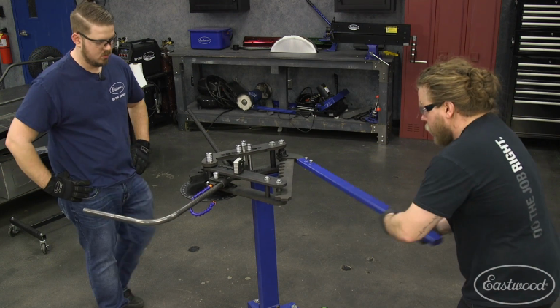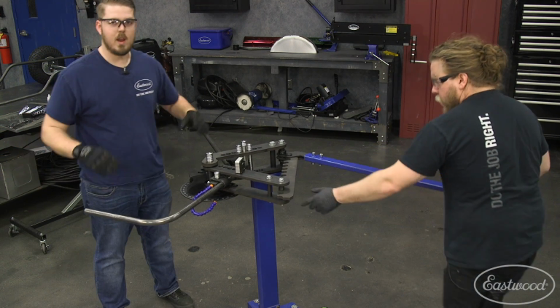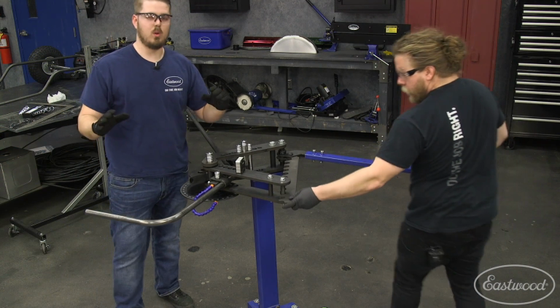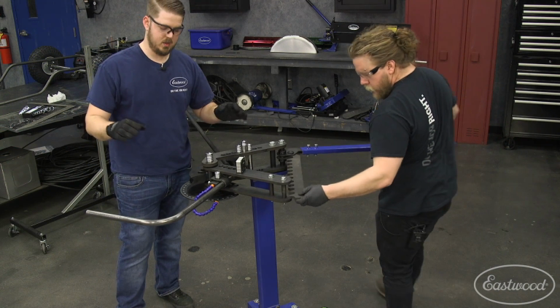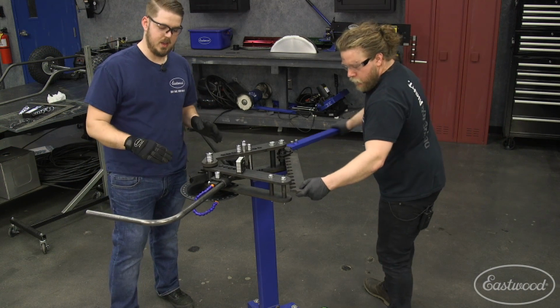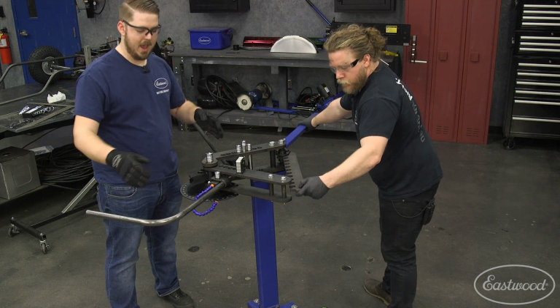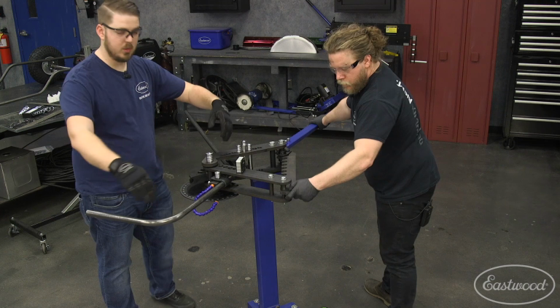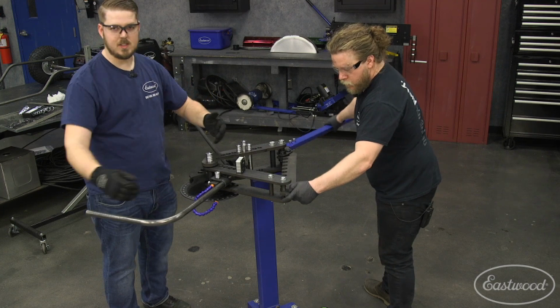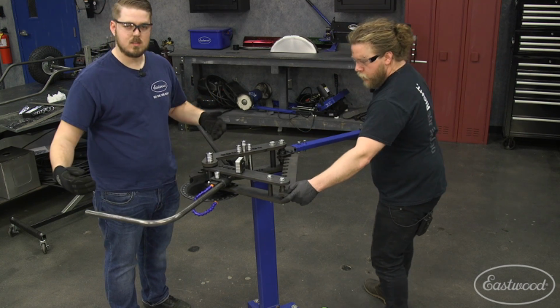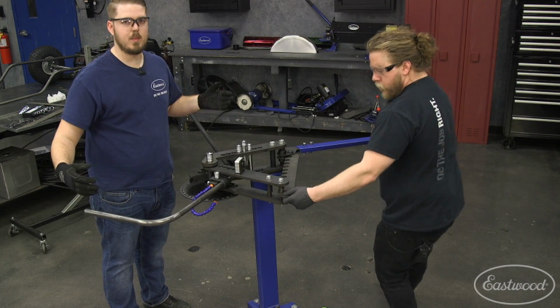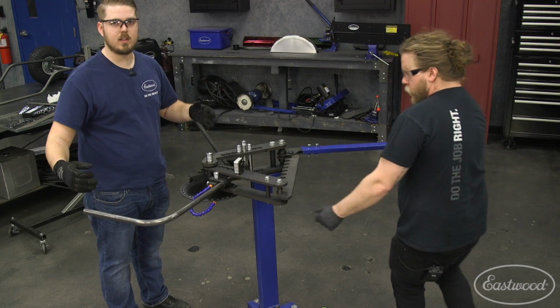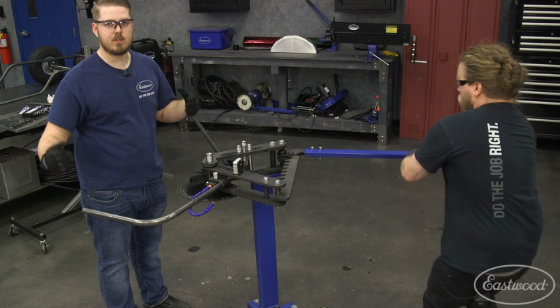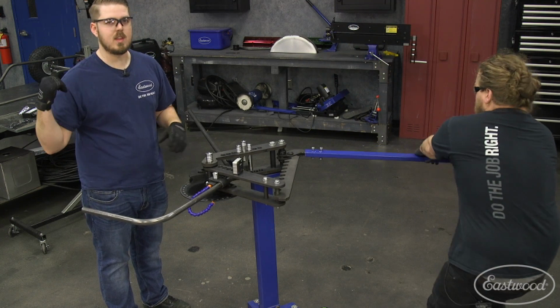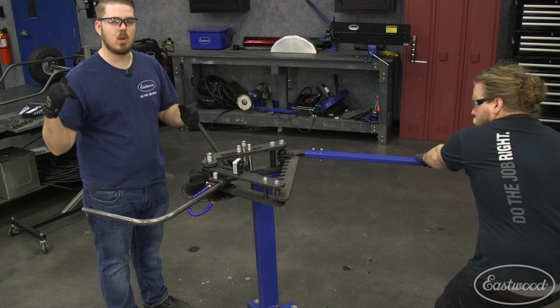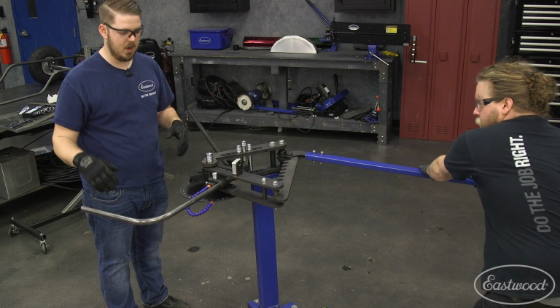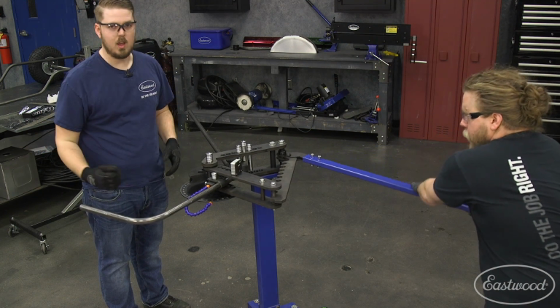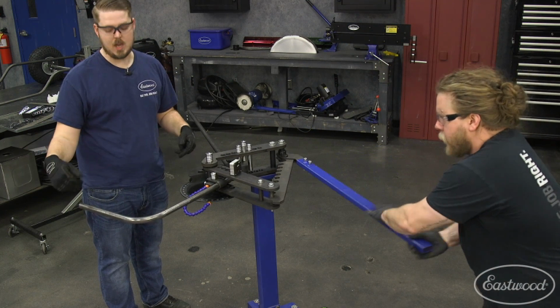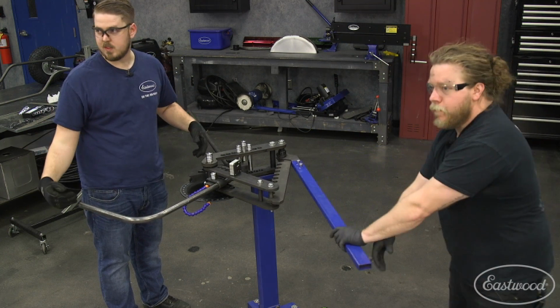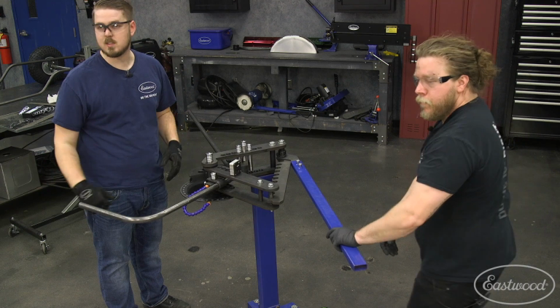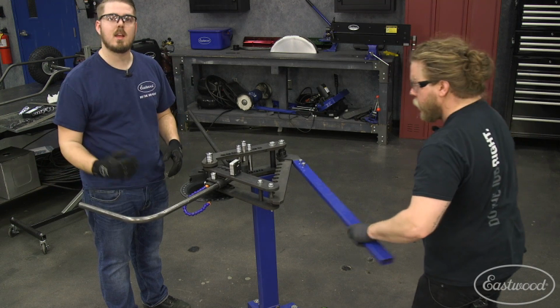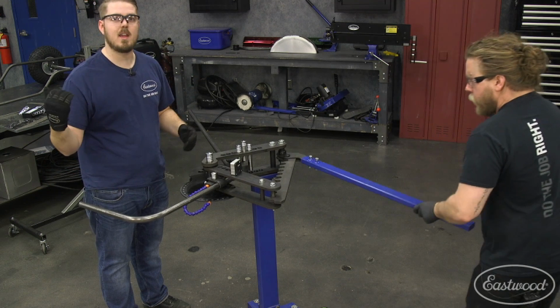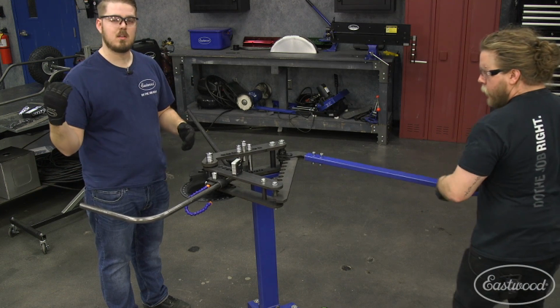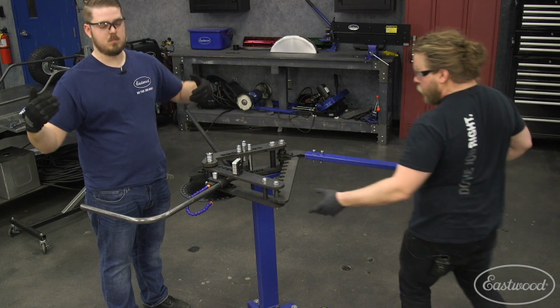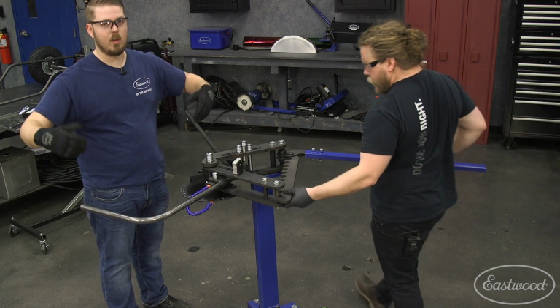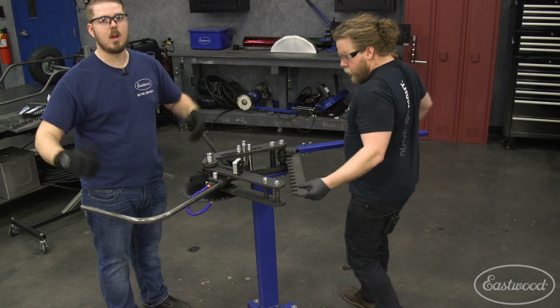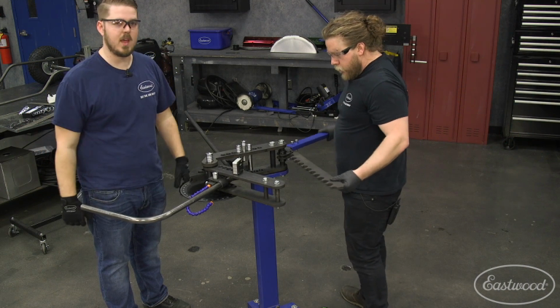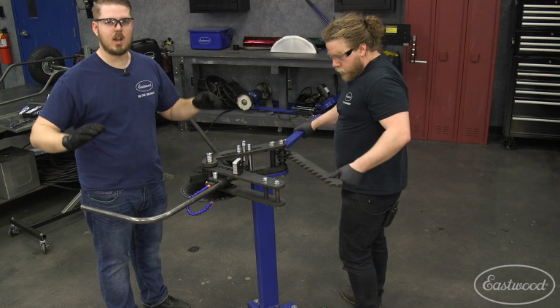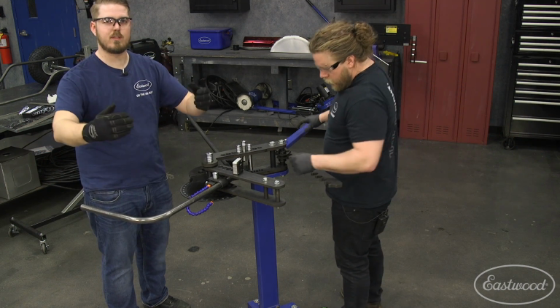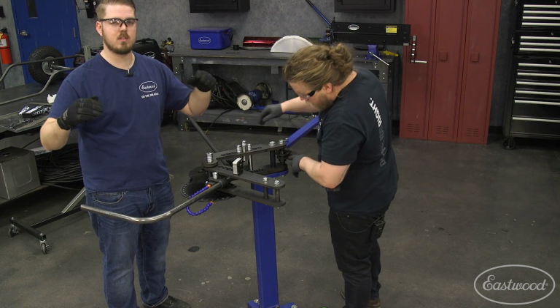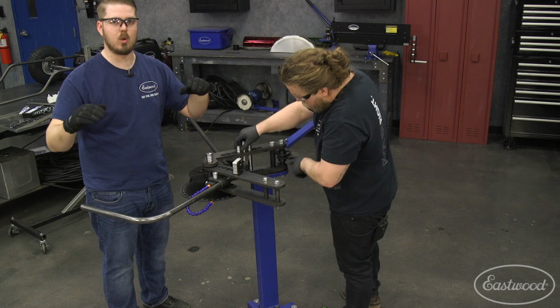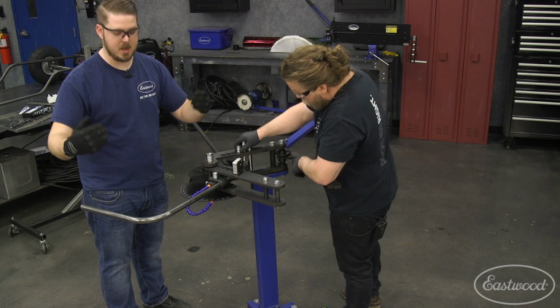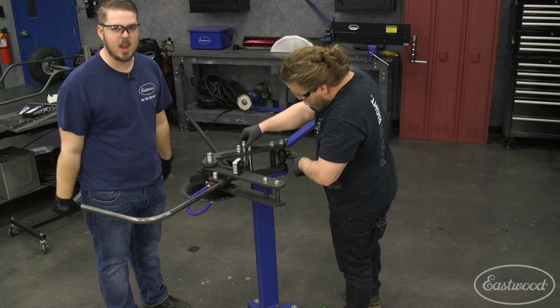Our end goal here is to have two 90s, and this will mount directly to the front of the go-kart. We'll just notch out these ends and then weld it on up, and that'll be our front support brace bracket.